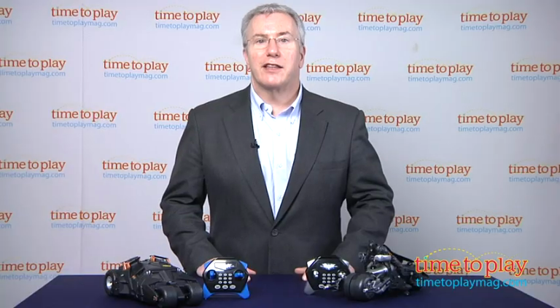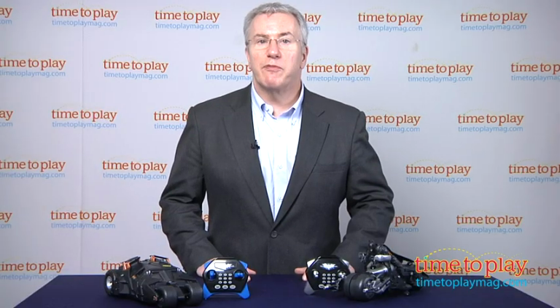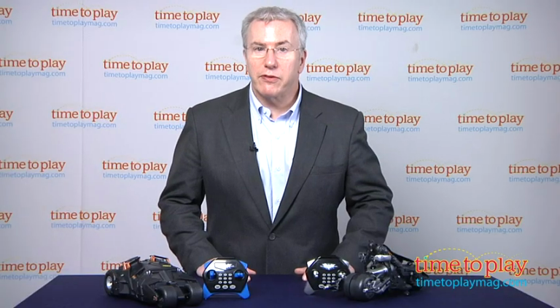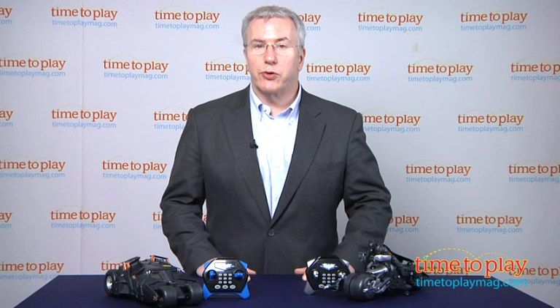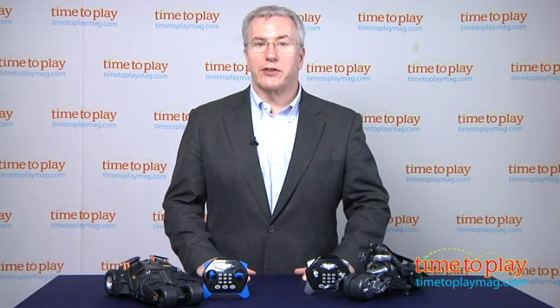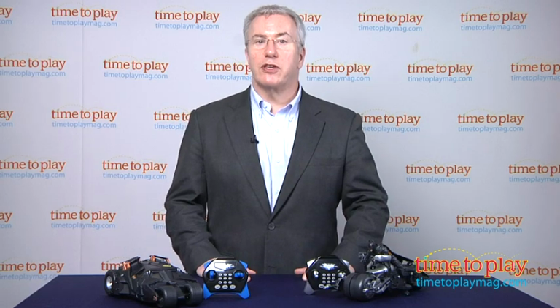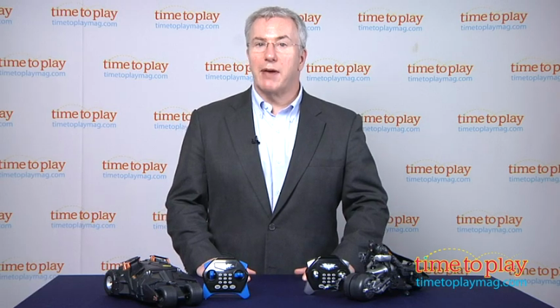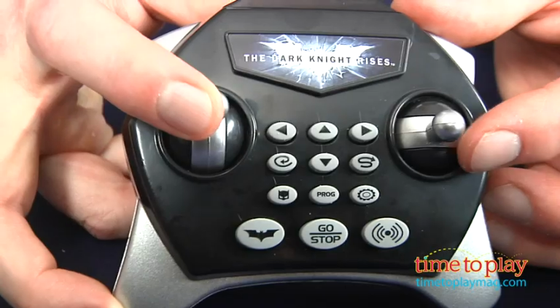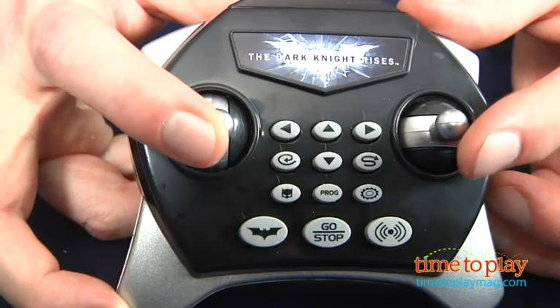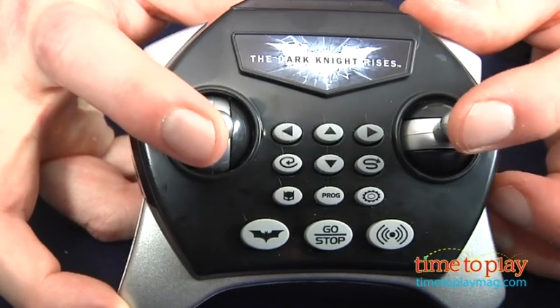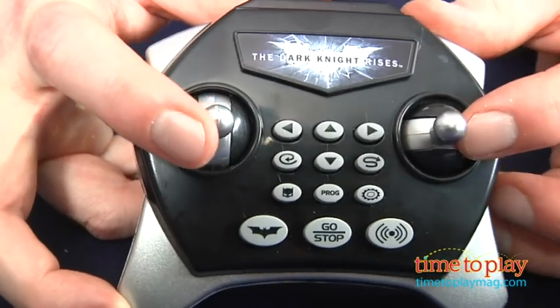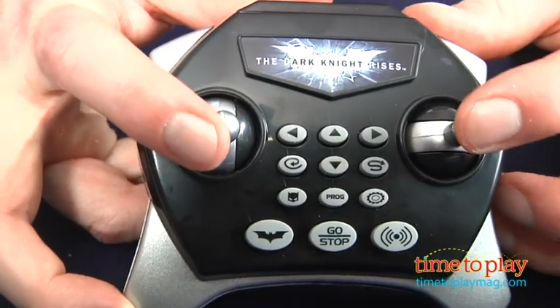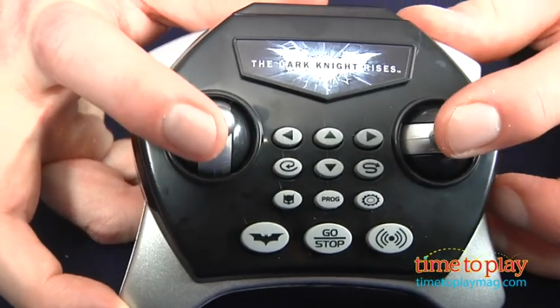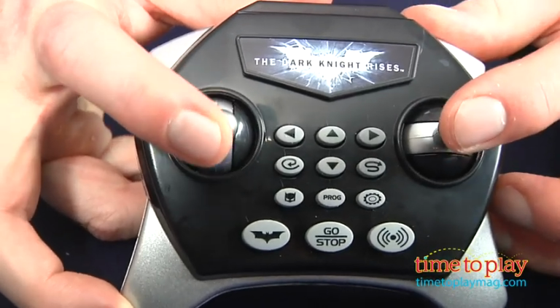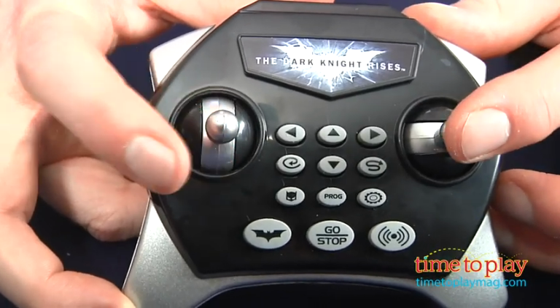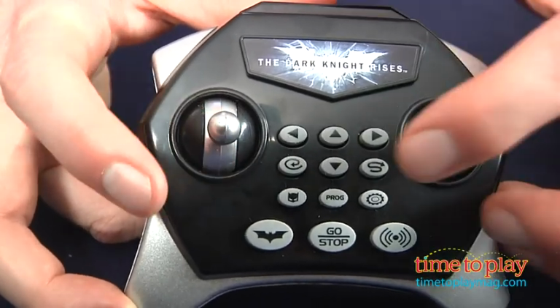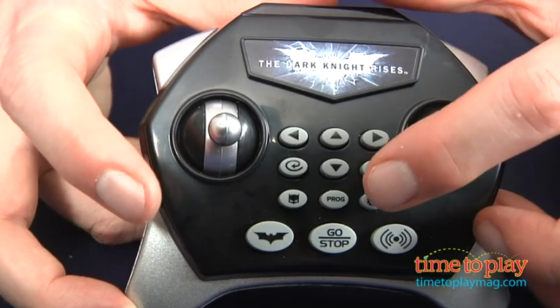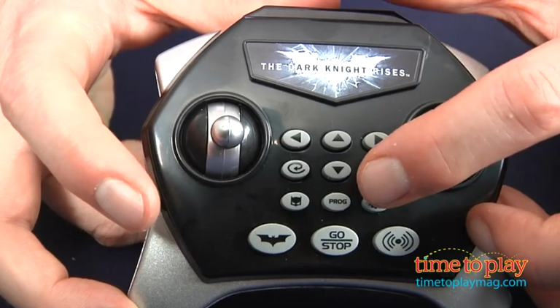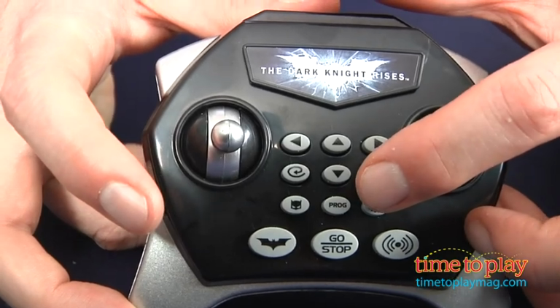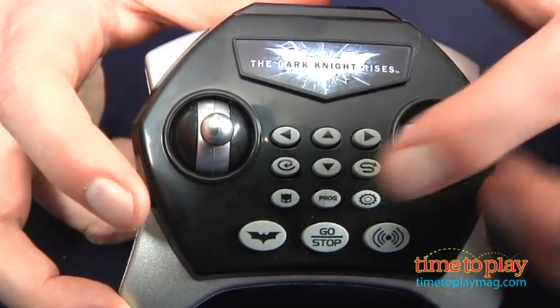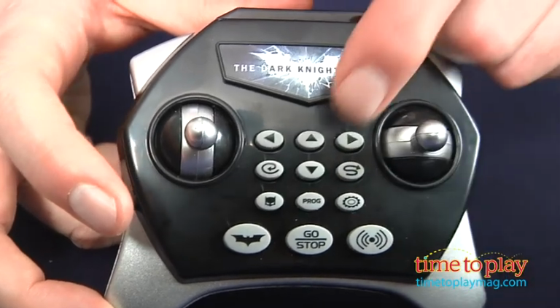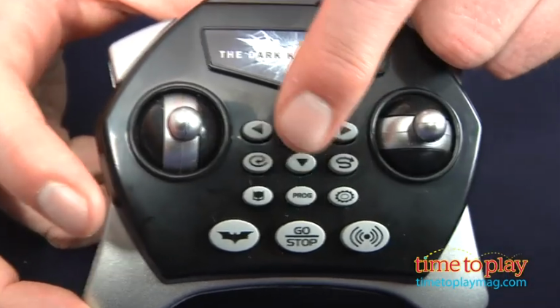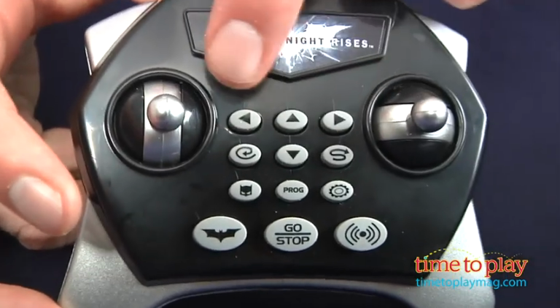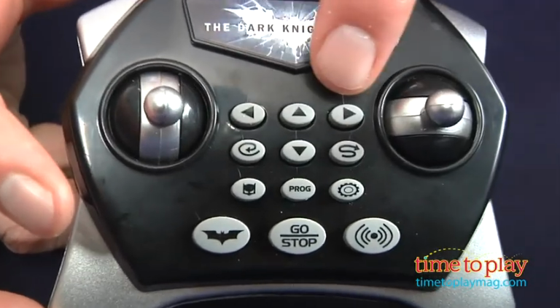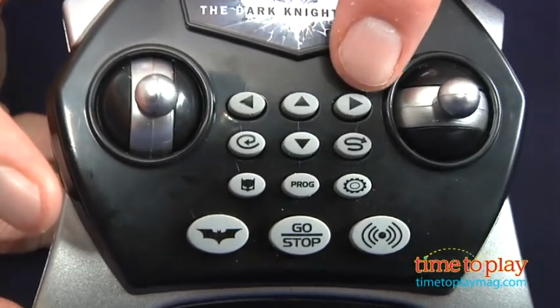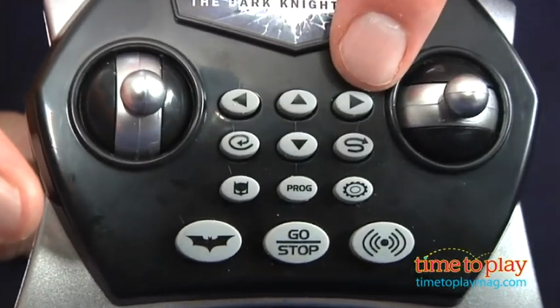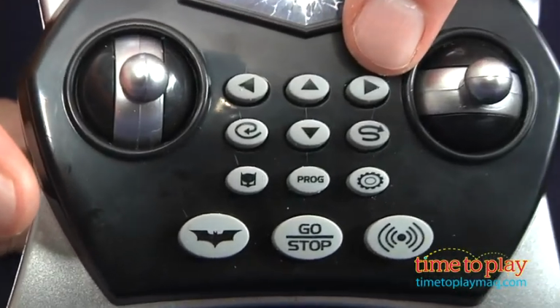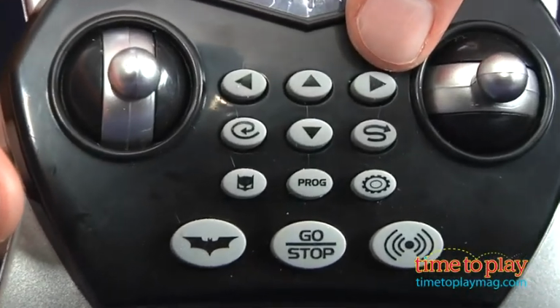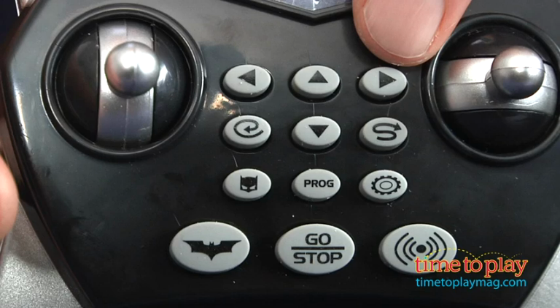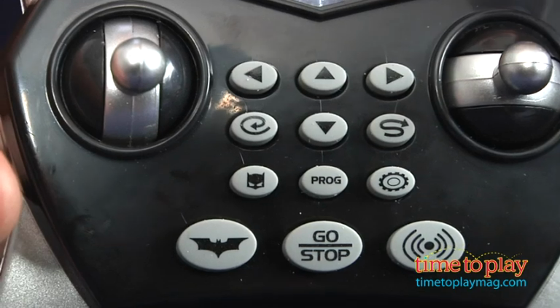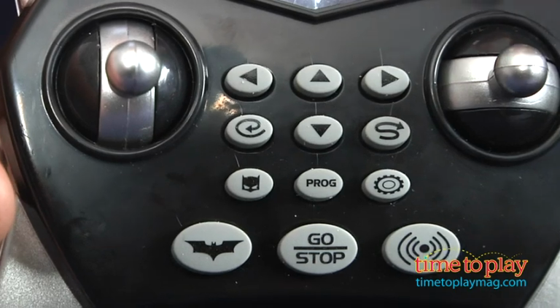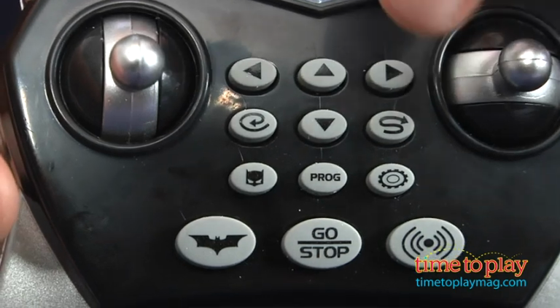At the heart of both of these cool vehicles is the U-Command infrared remote control unit. The joysticks drive the Batmobile or the Batpod like a traditional RC car, but then it really gets exciting as you use the keypad to program your unit.